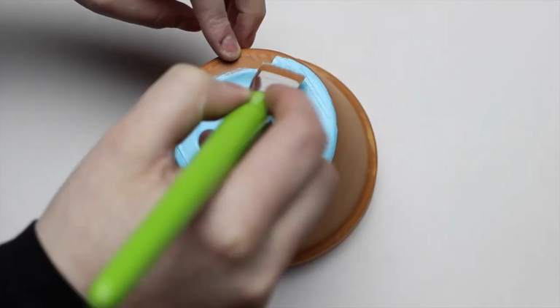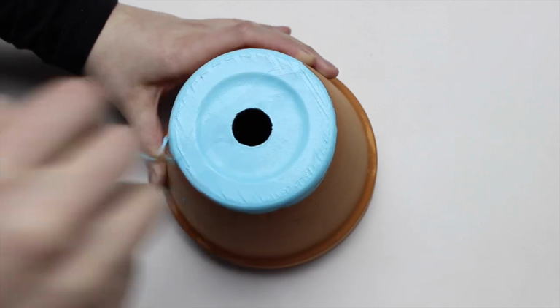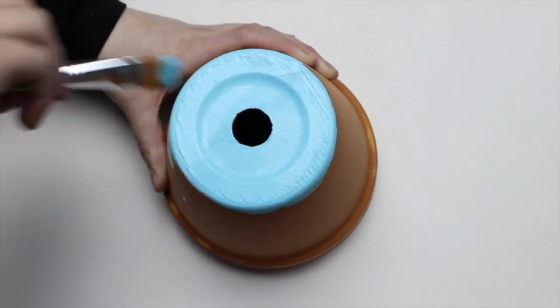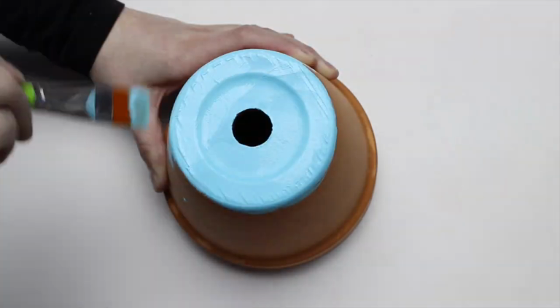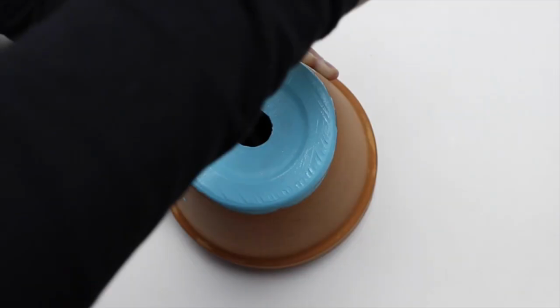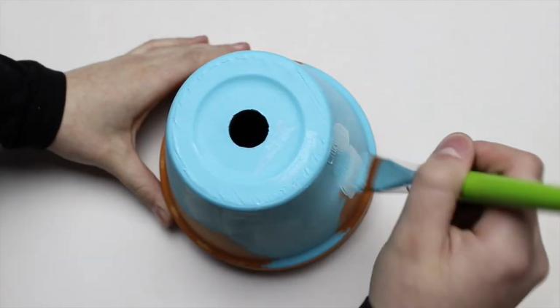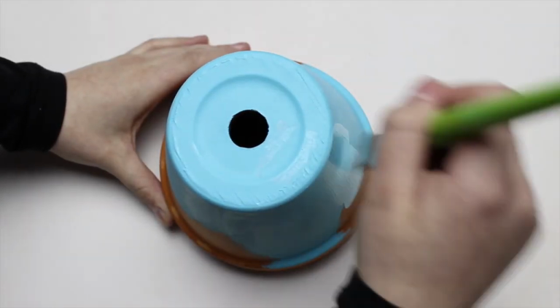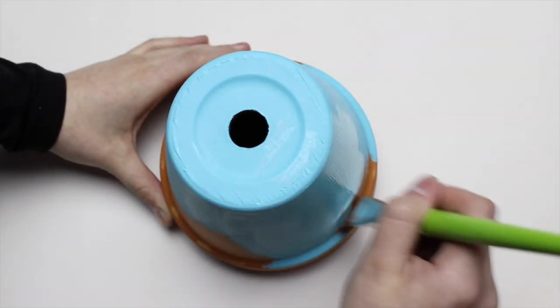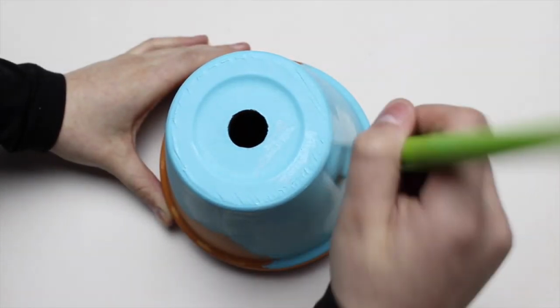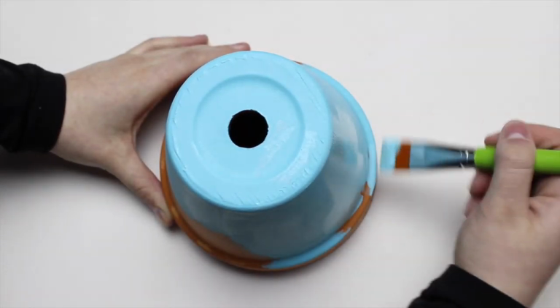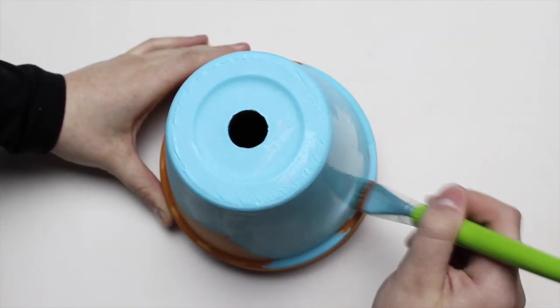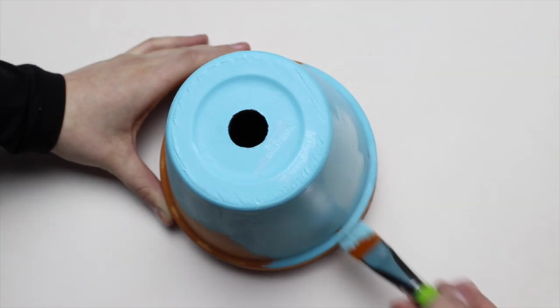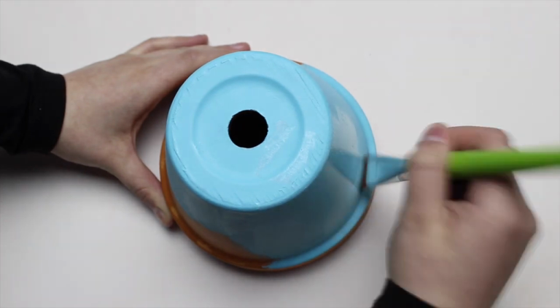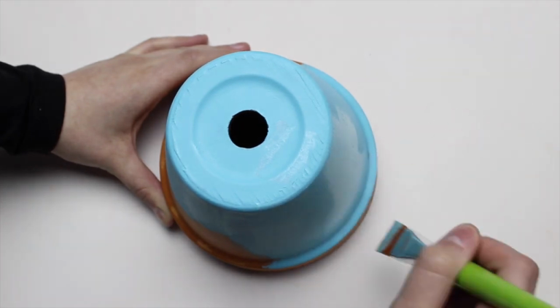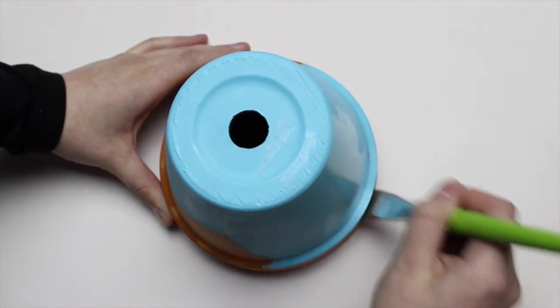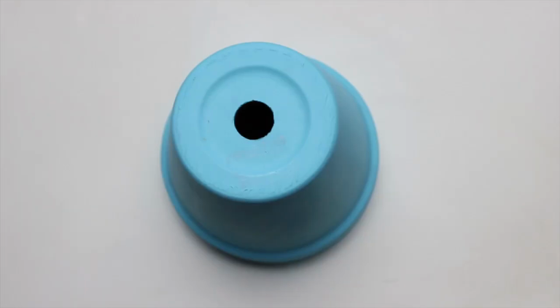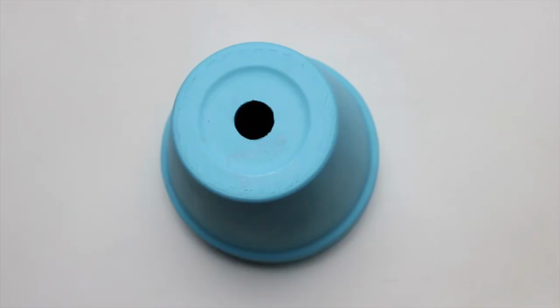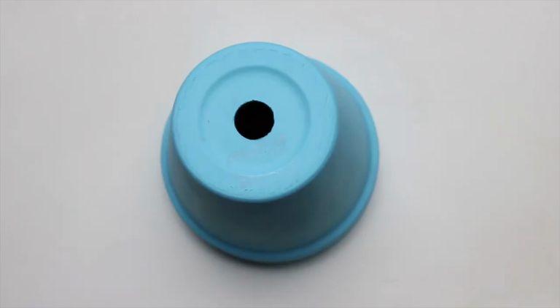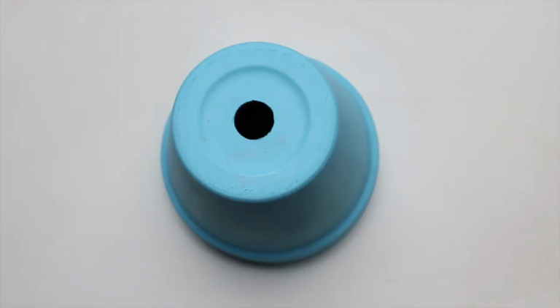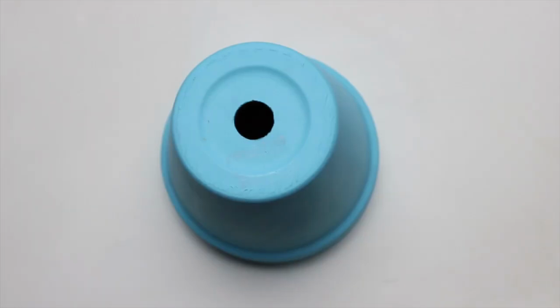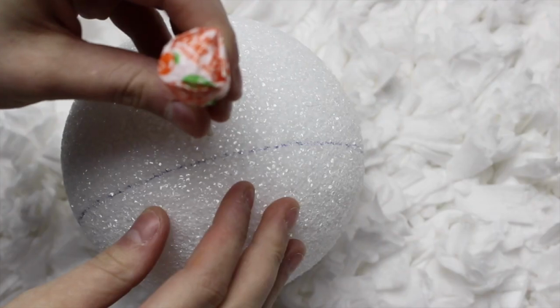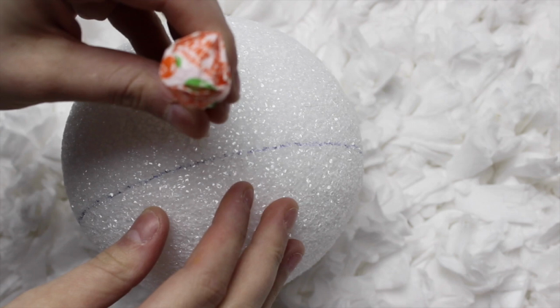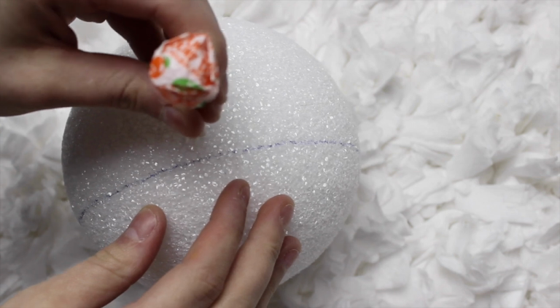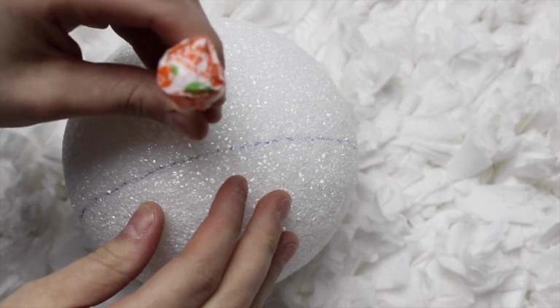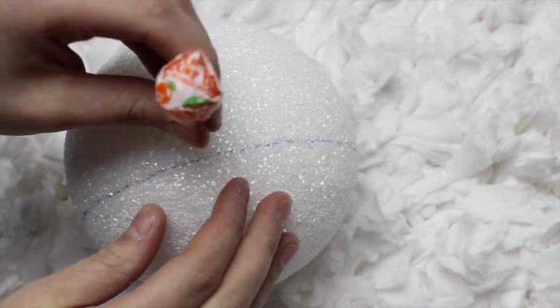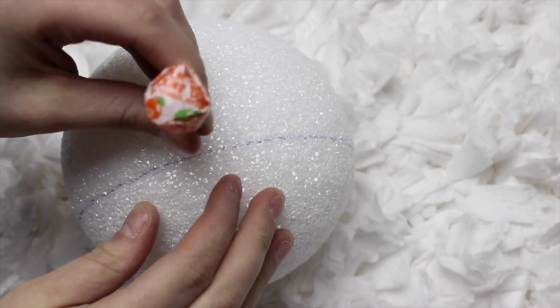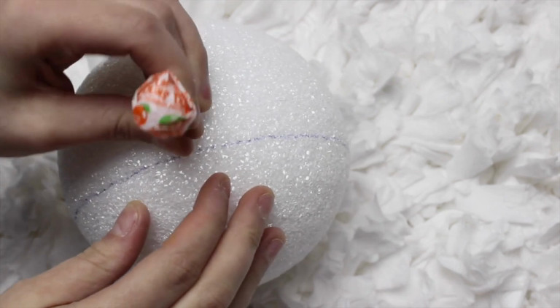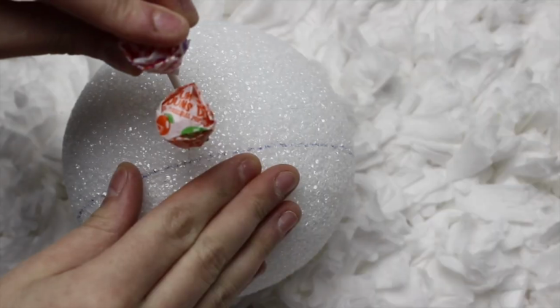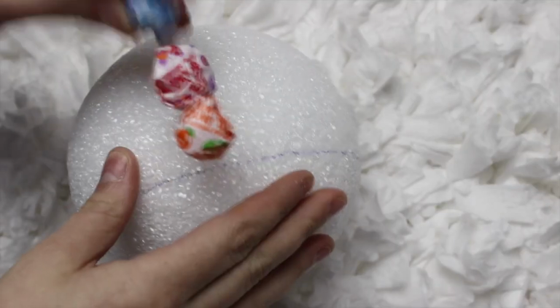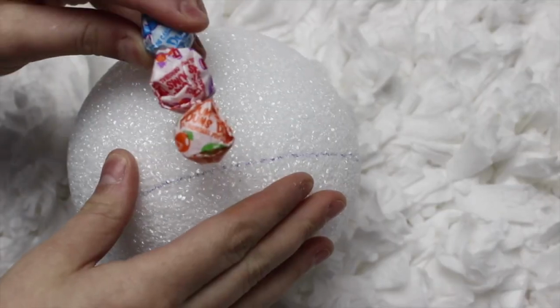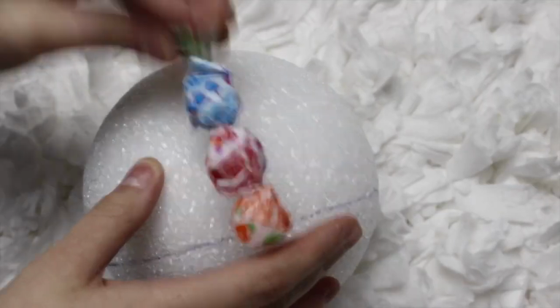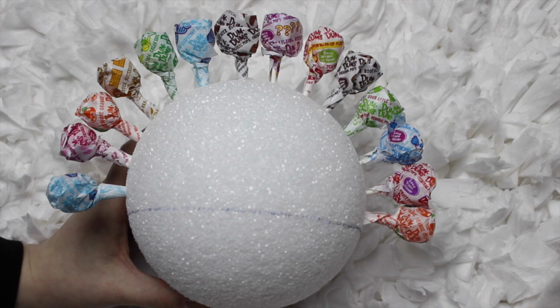I chose to use blue. While you wait for the paint to dry, you can start adding lollipops to the styrofoam ball. Start by creating a straight line from one side of the baseline across to the other with the lollipops.